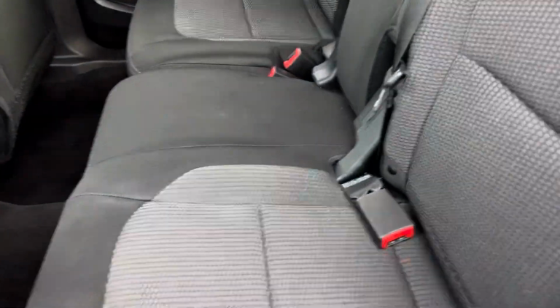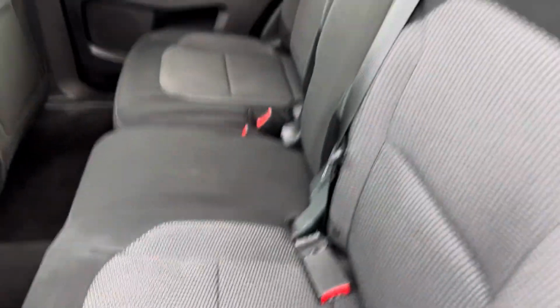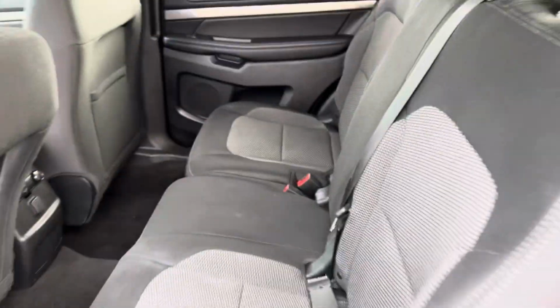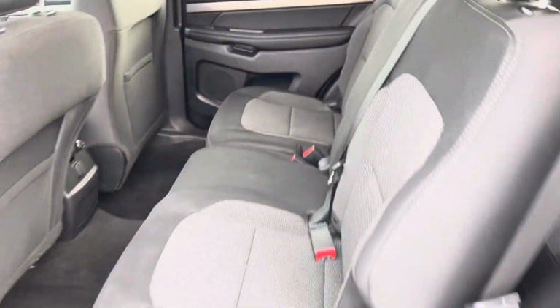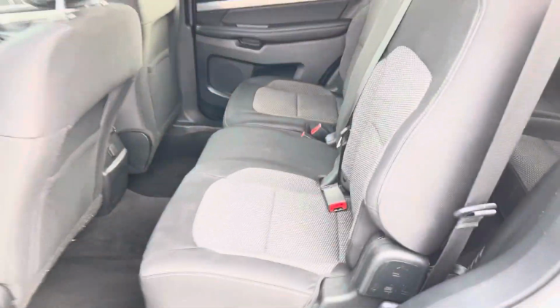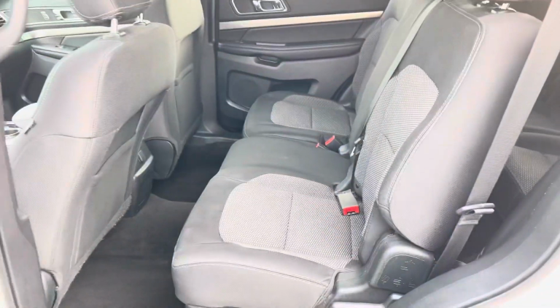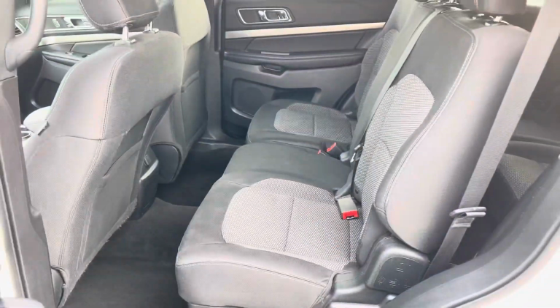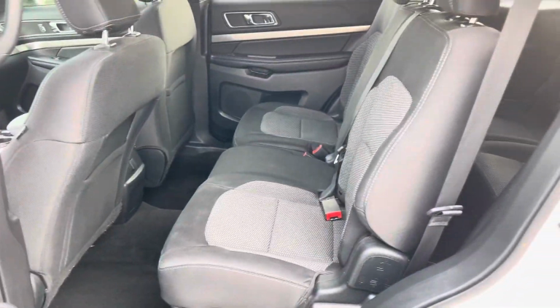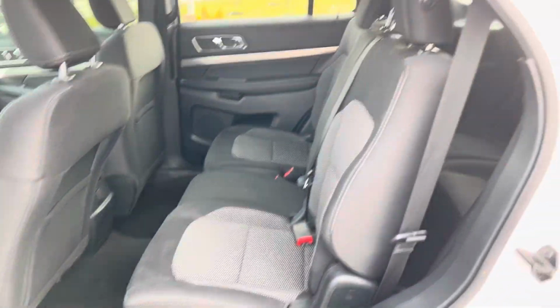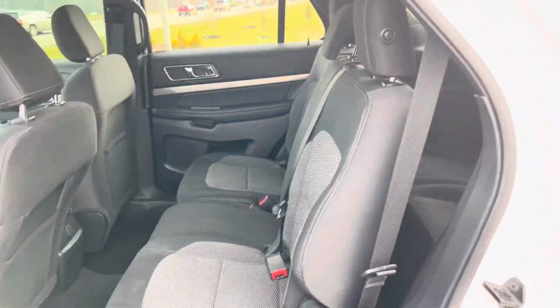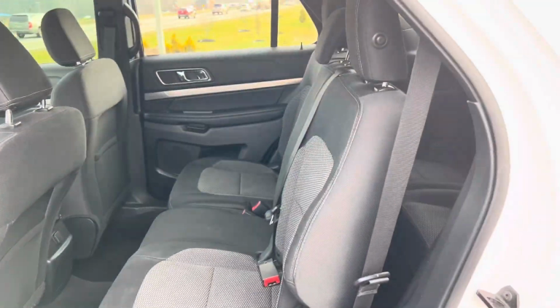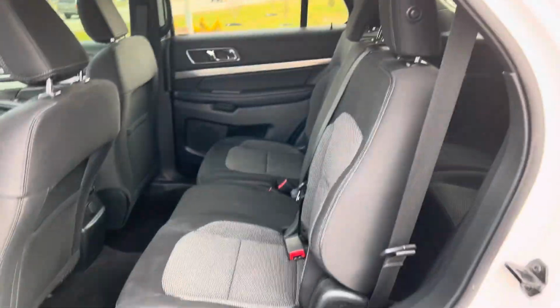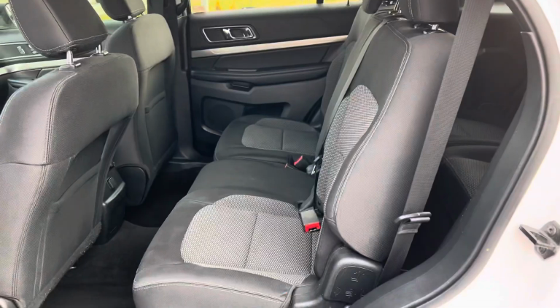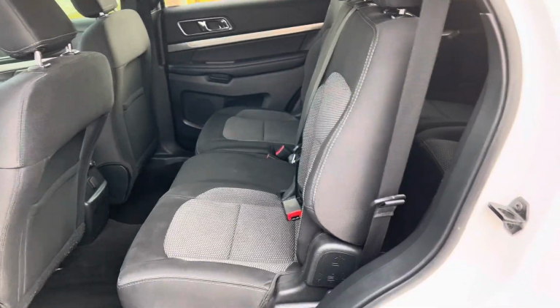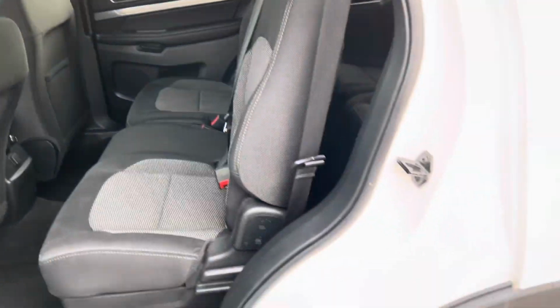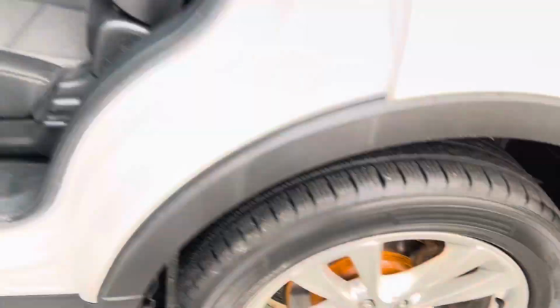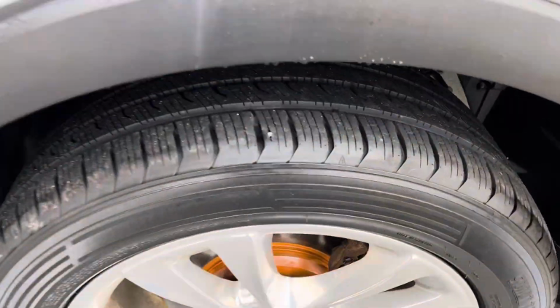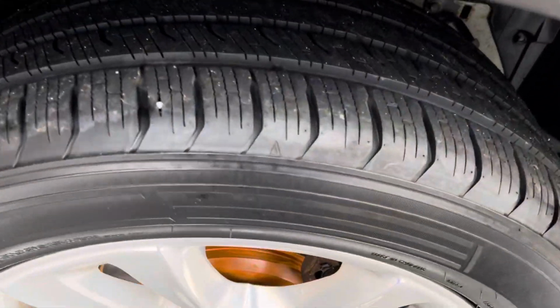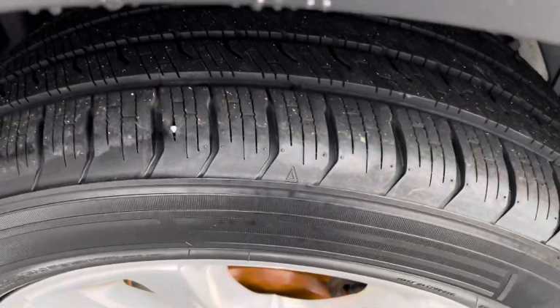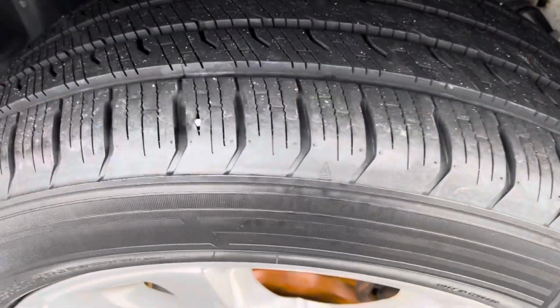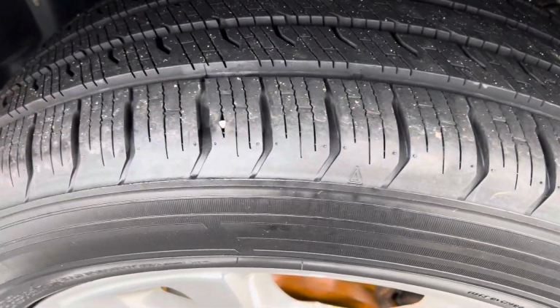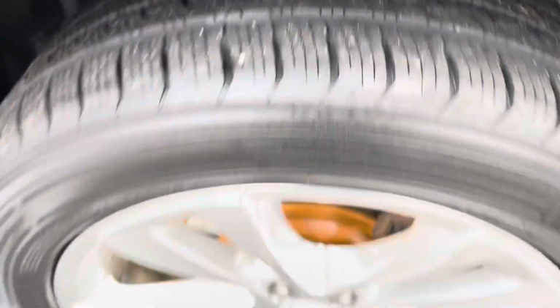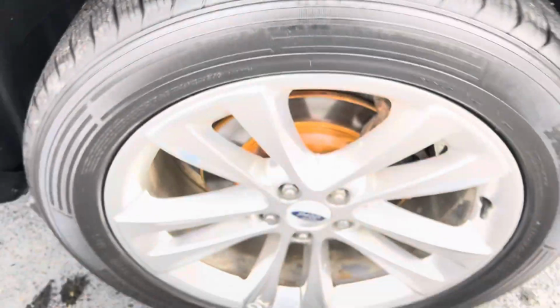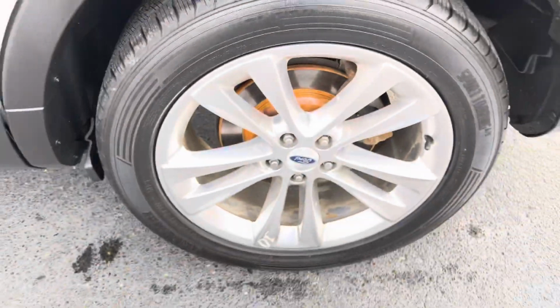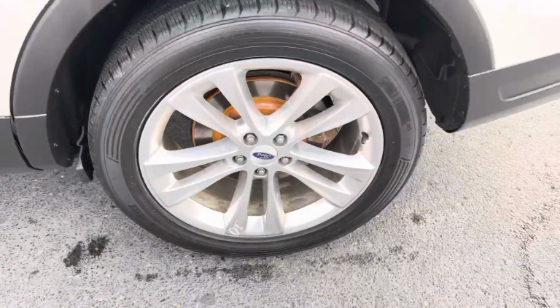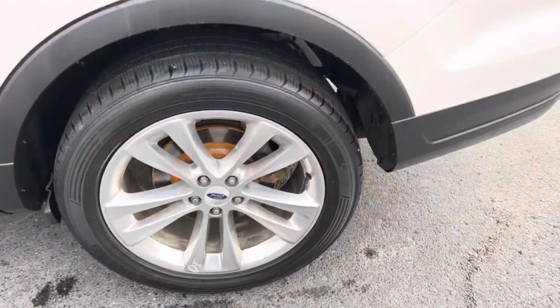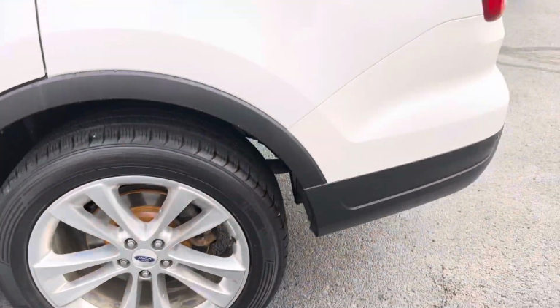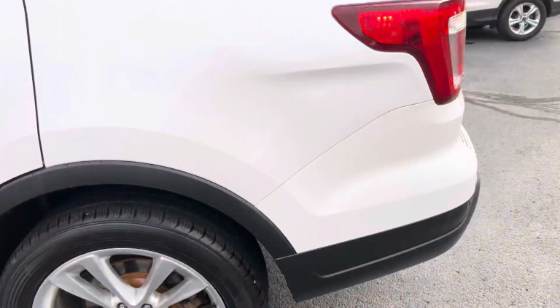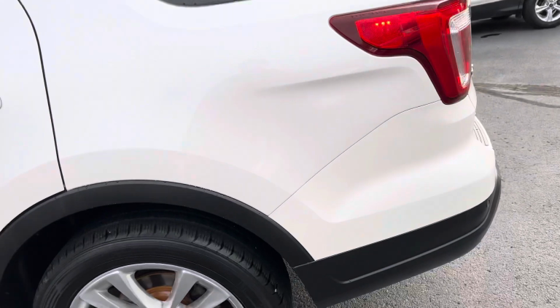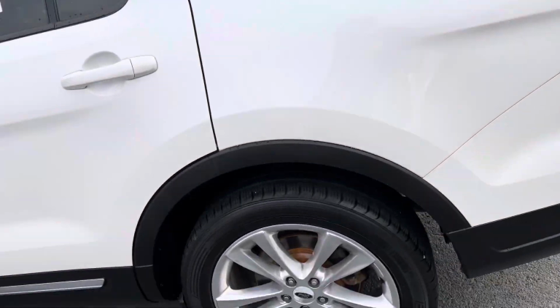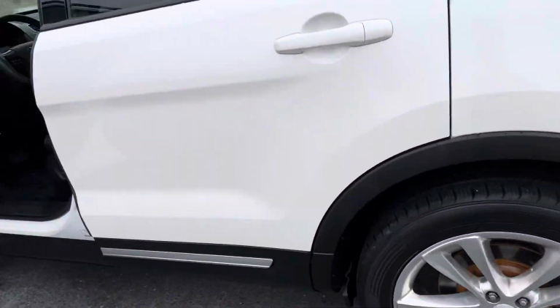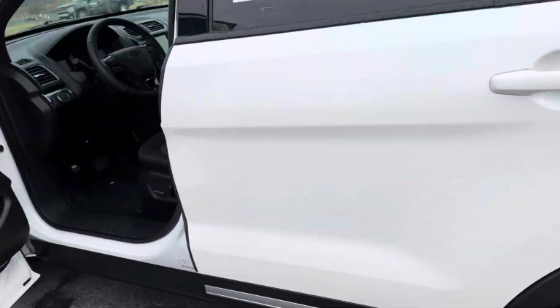60-40 split folding in the back. So we have one, two, three, four, five, six, seven passenger seating. Look at the rubber — get your roadmaps out. Brakes are new. Look how clean this thing is.